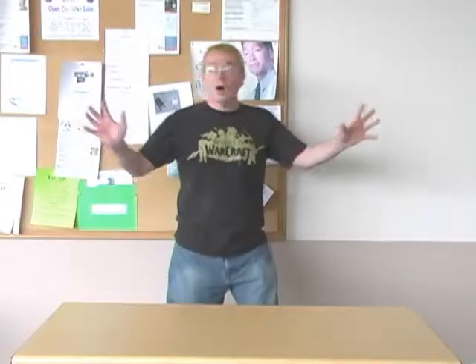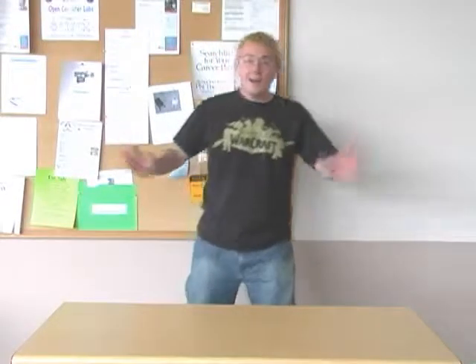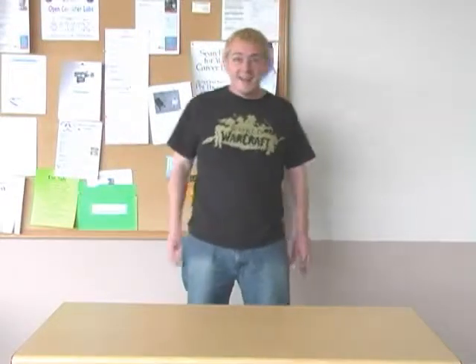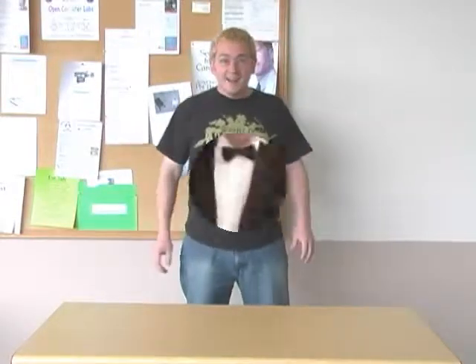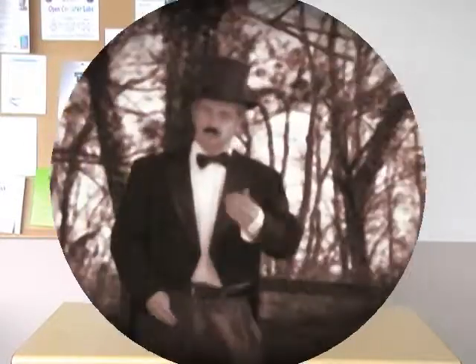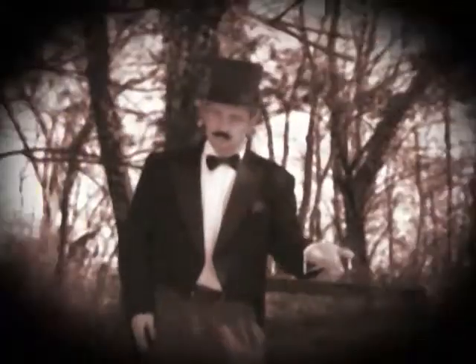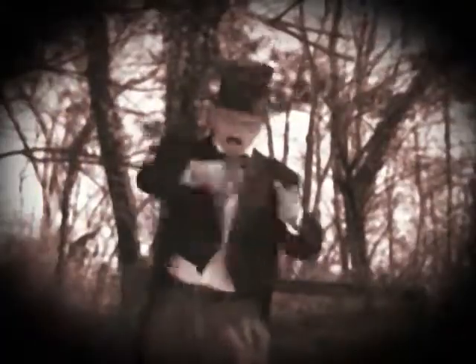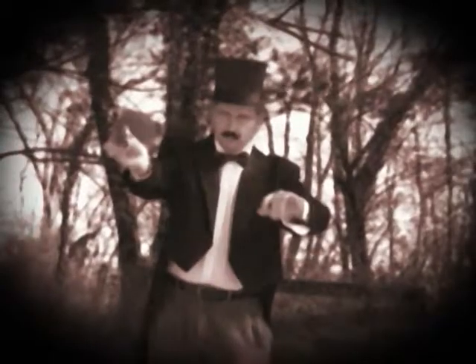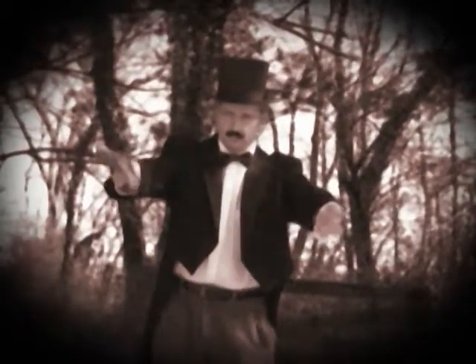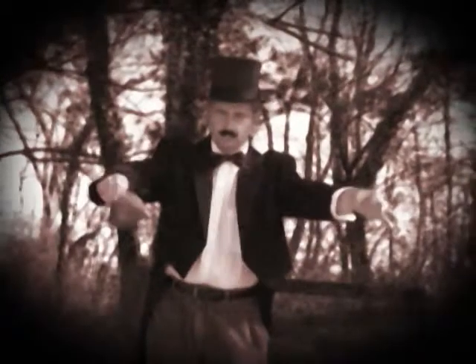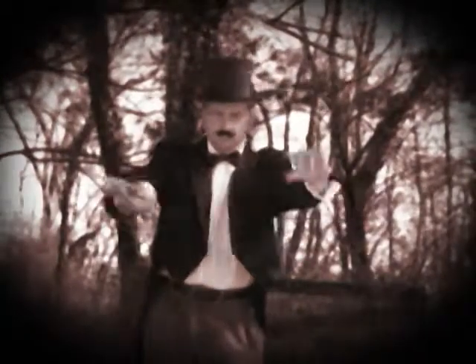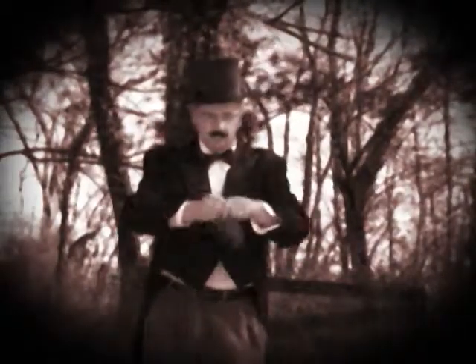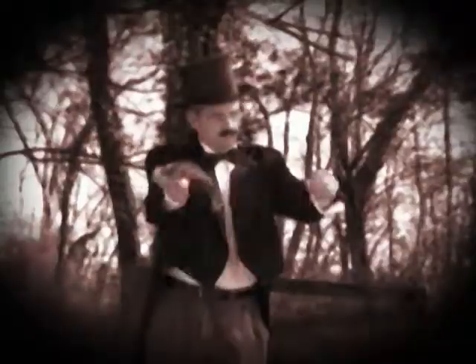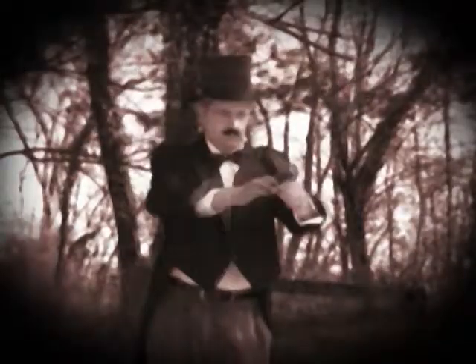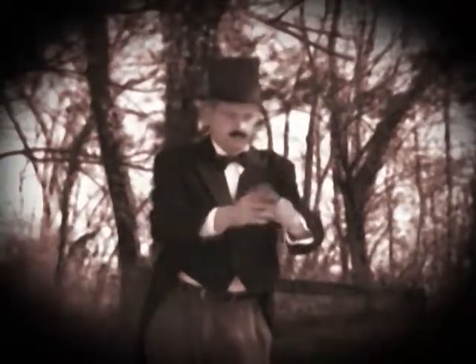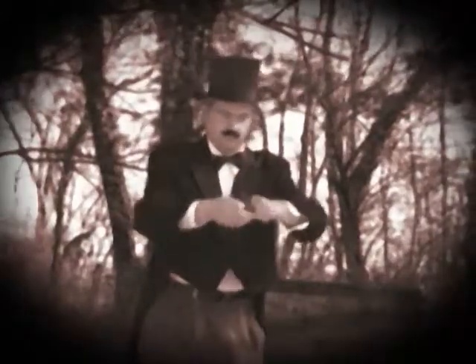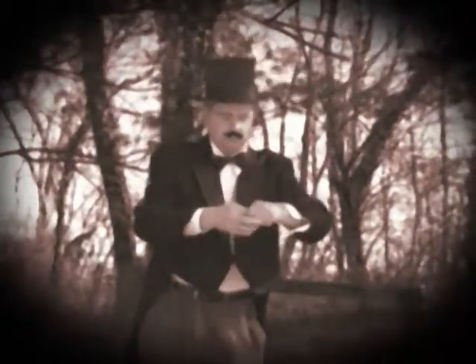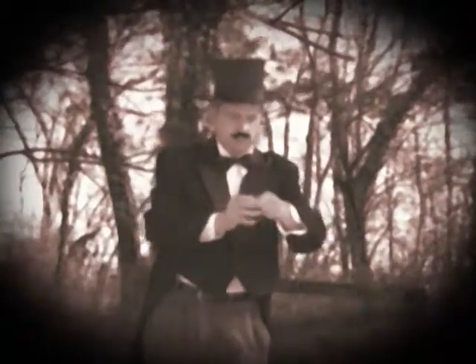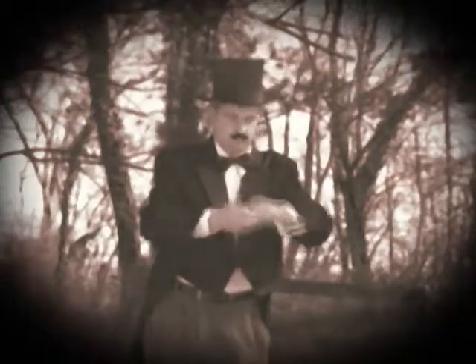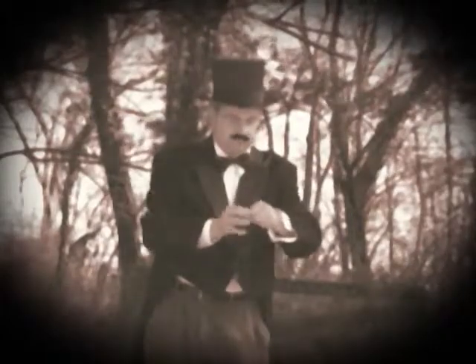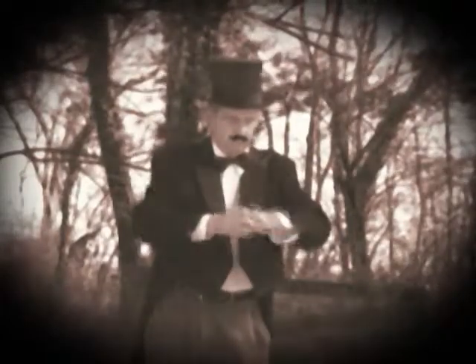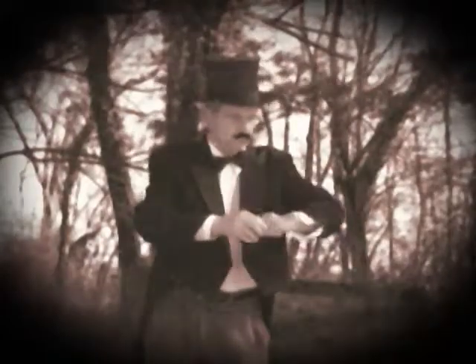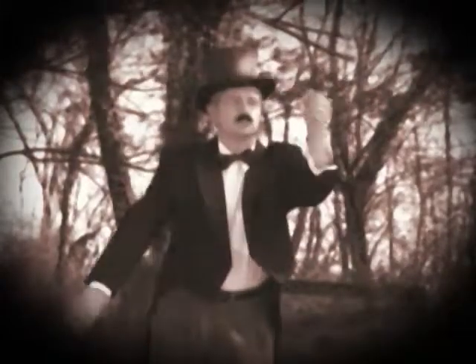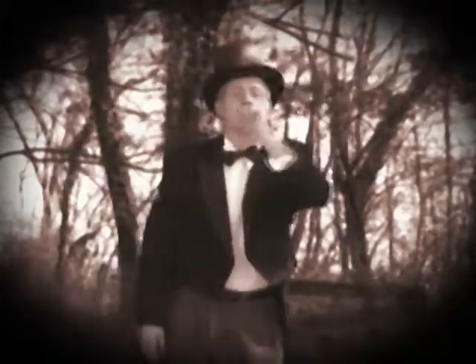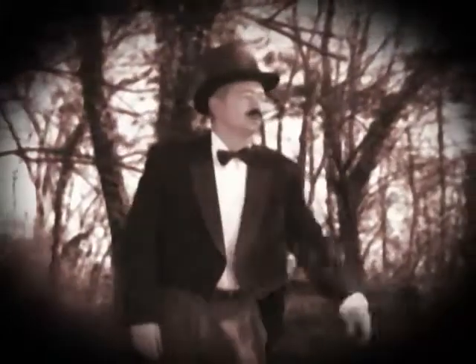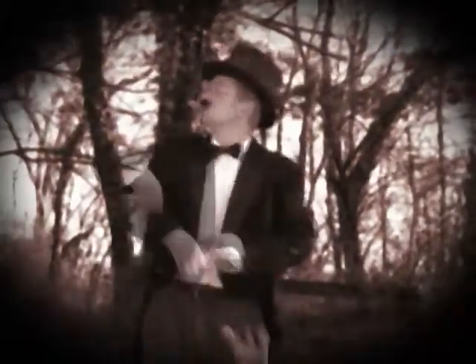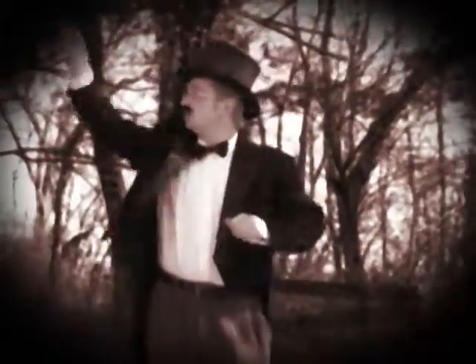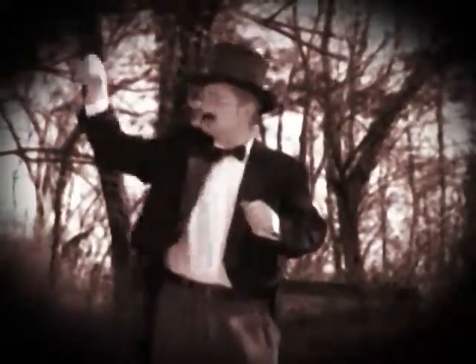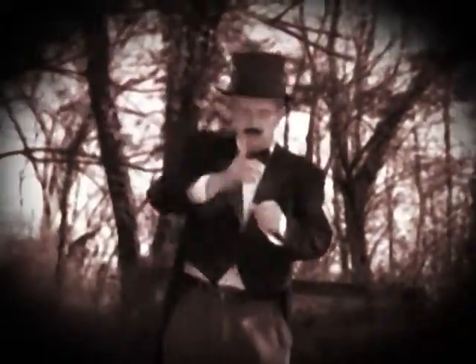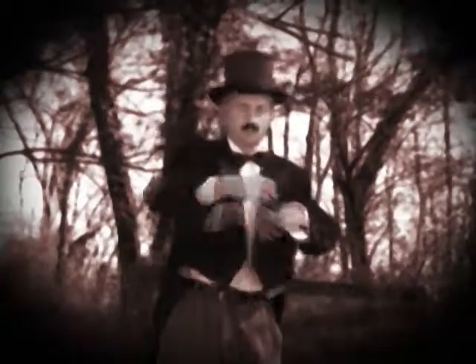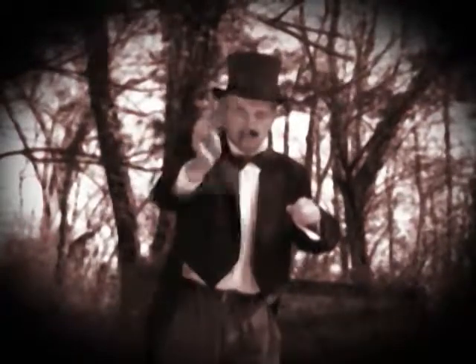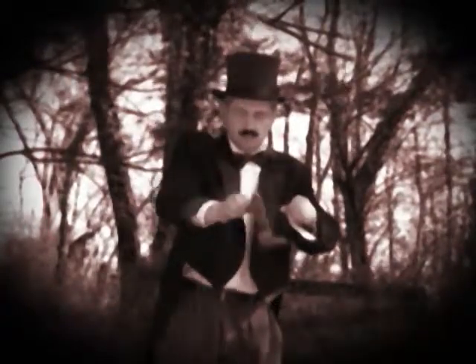Sorry about that. Today we're going to learn how to make a scarf disappear. Here's one of the earliest known videos of this trick being performed. Notice the style. Man, he's good.